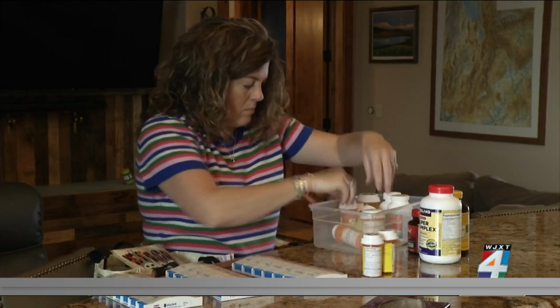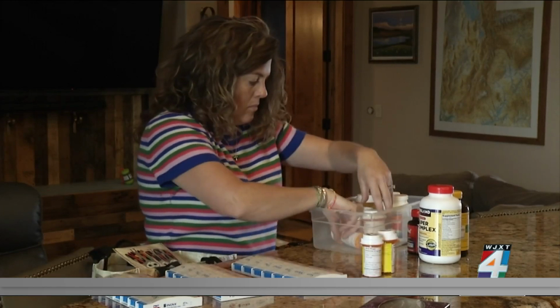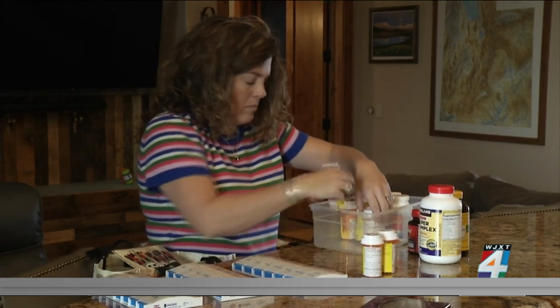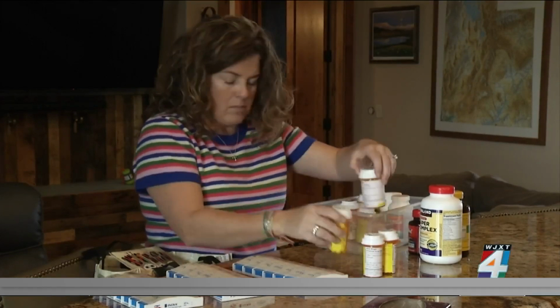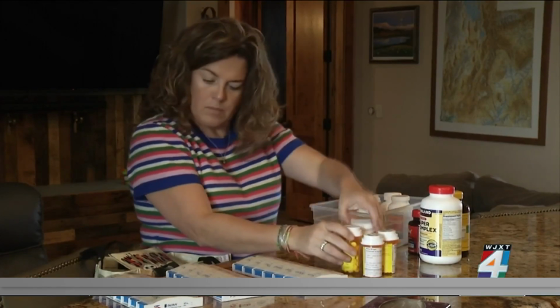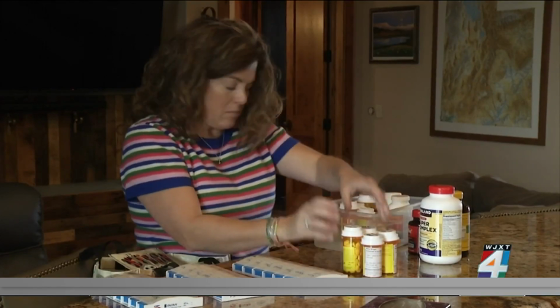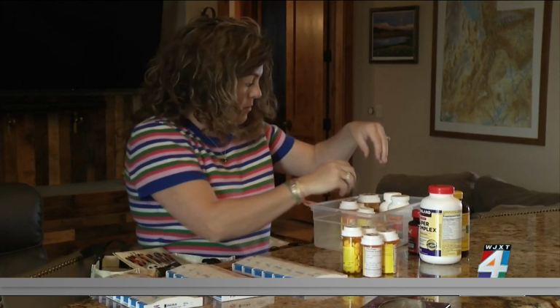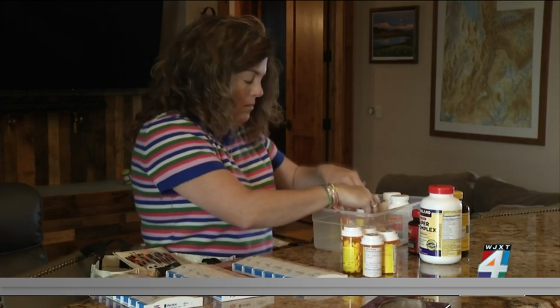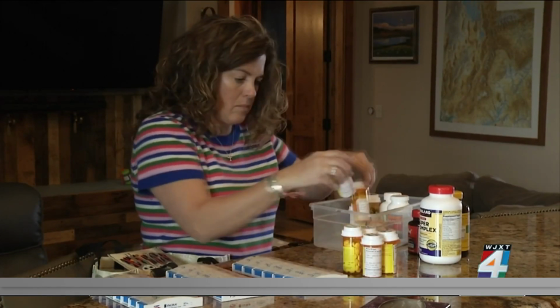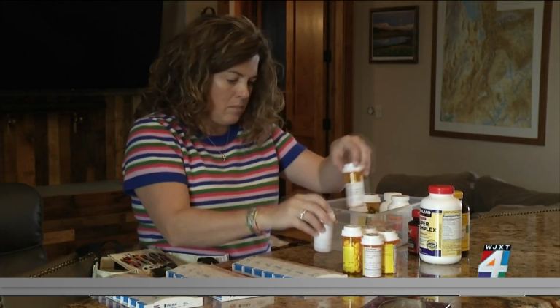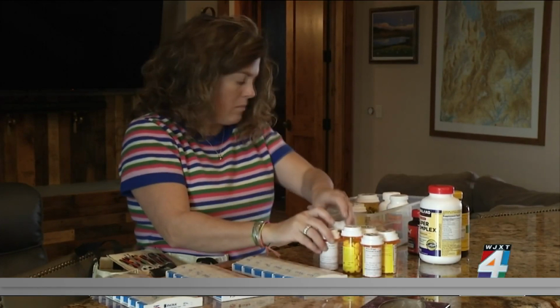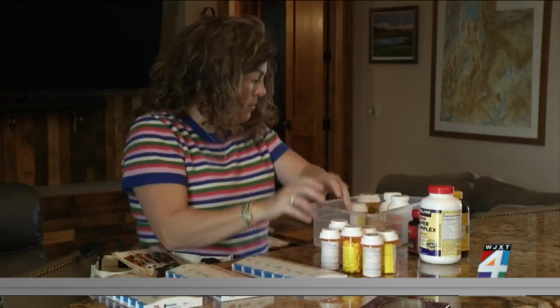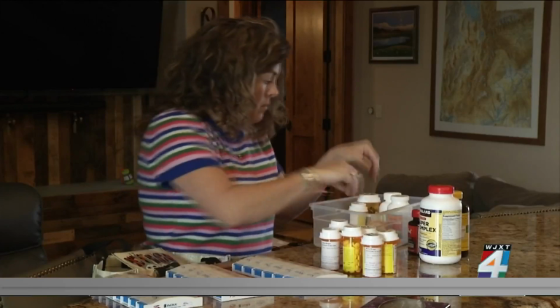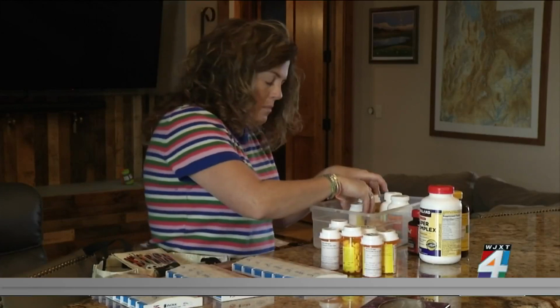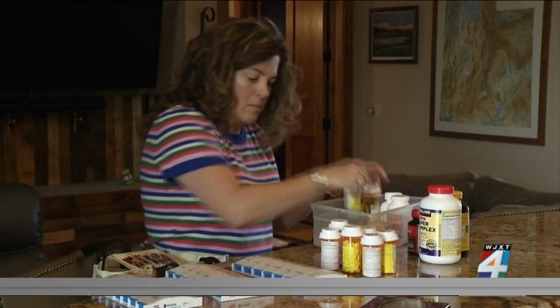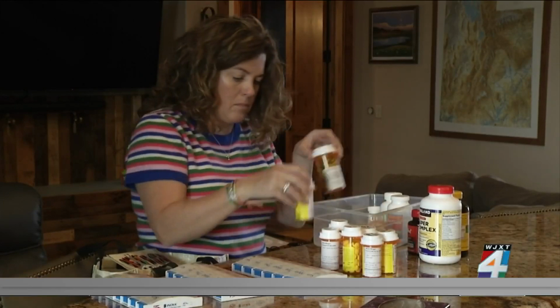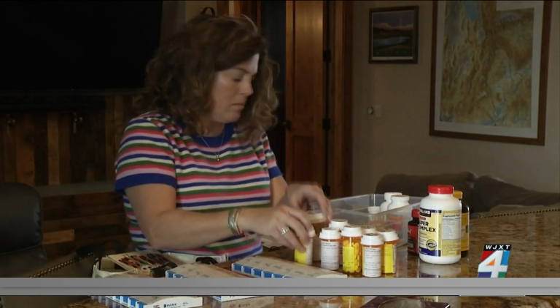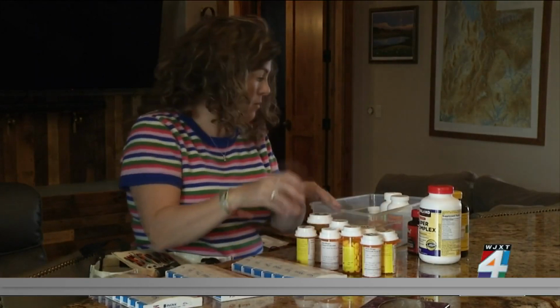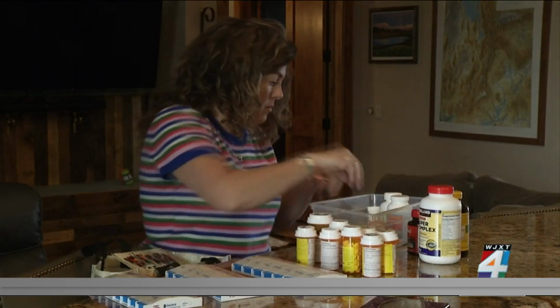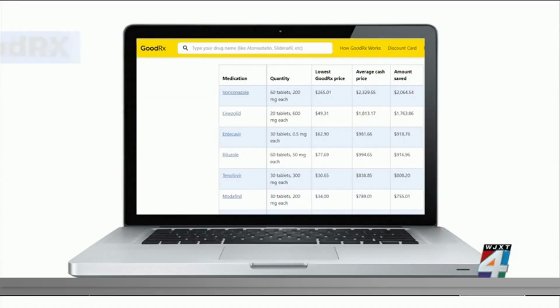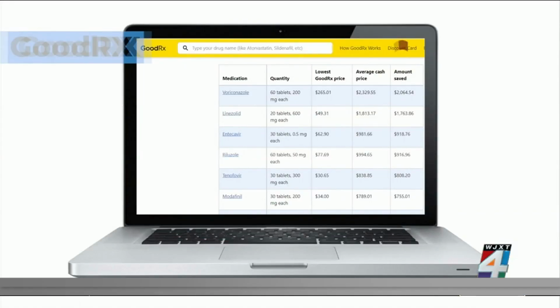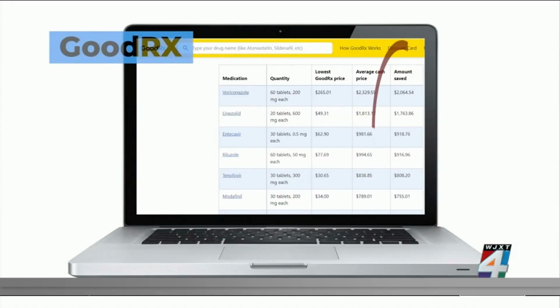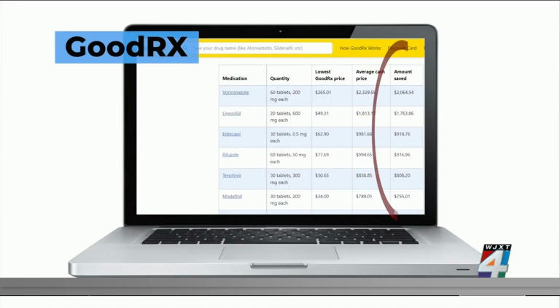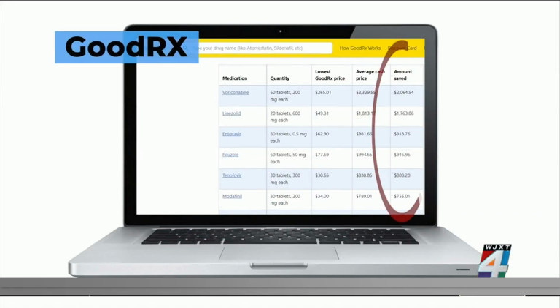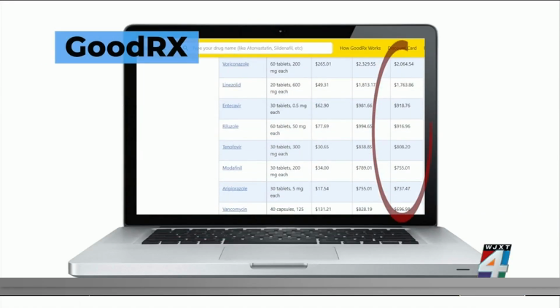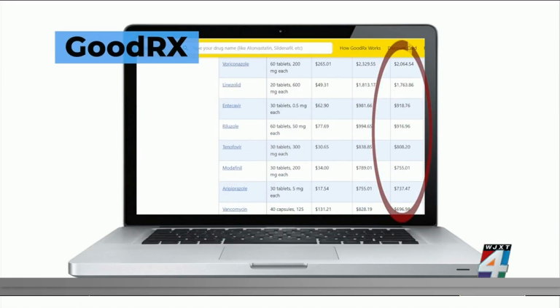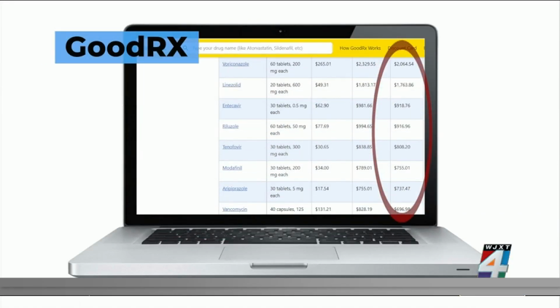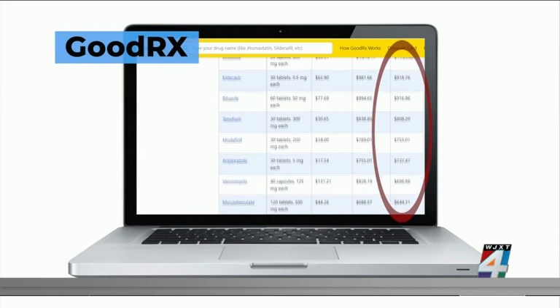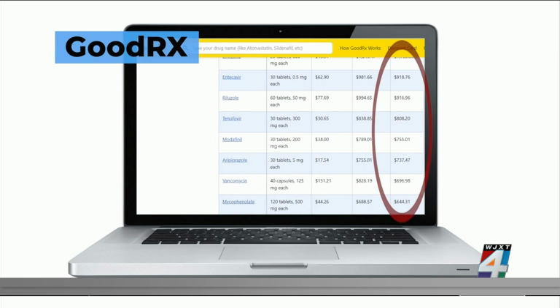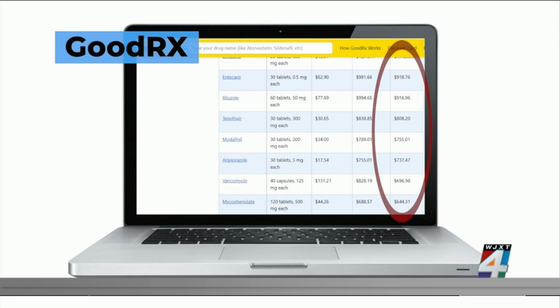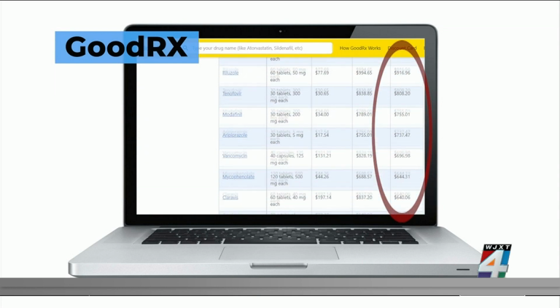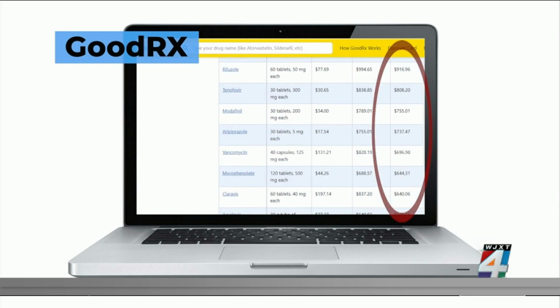On average, most Americans spend more than $1,000 a year on prescribed medications. GoodRx can help you save up to 80% on some drugs.